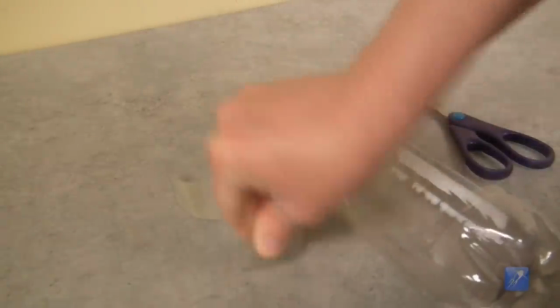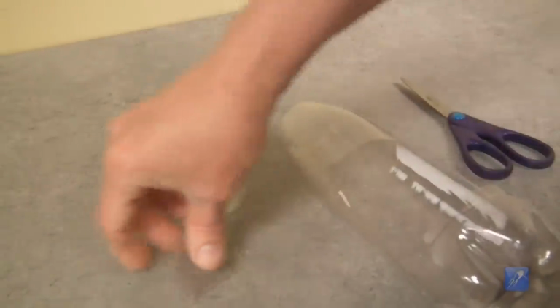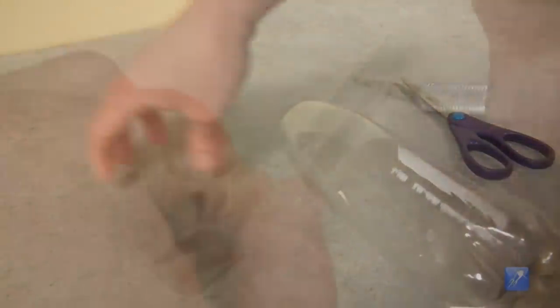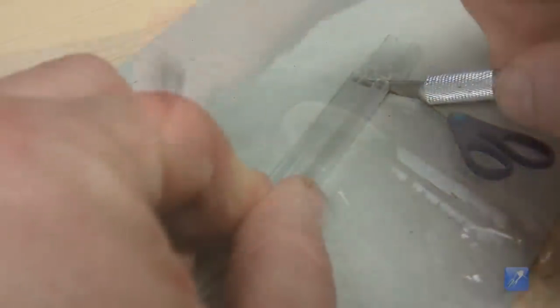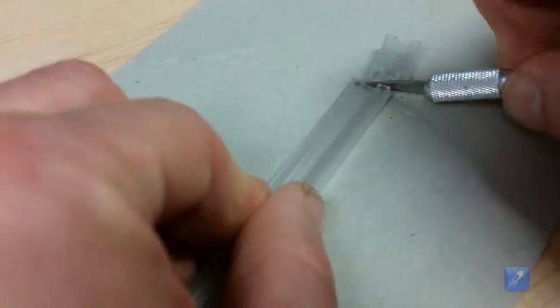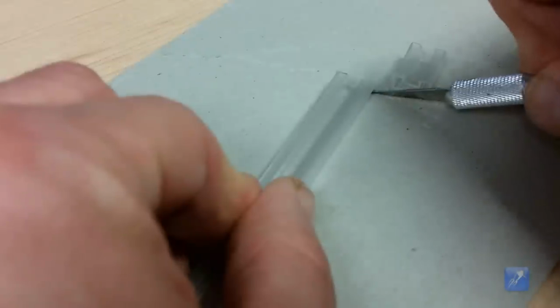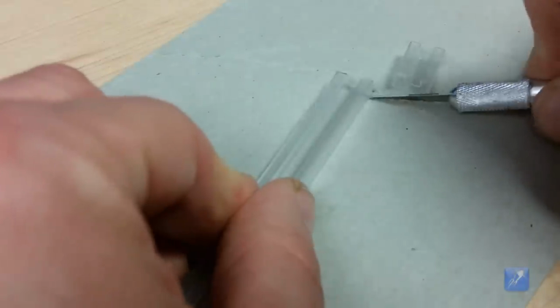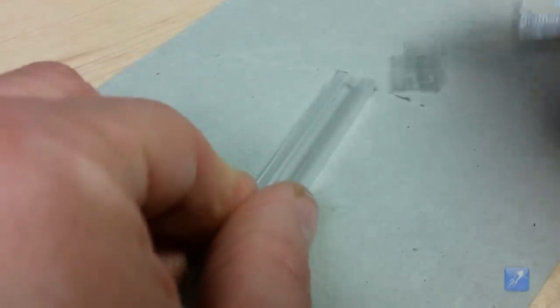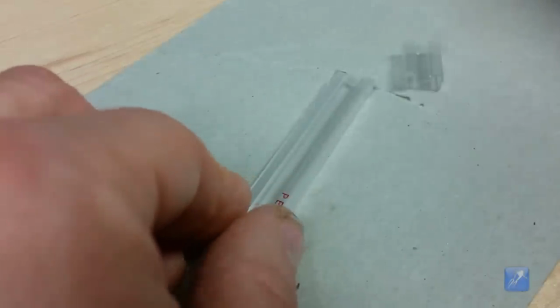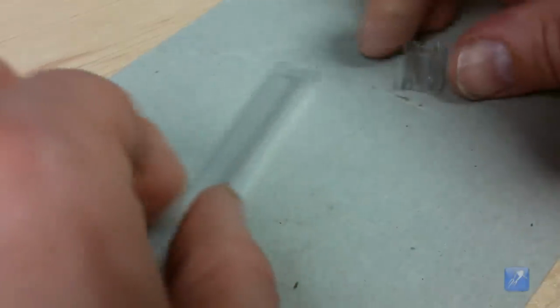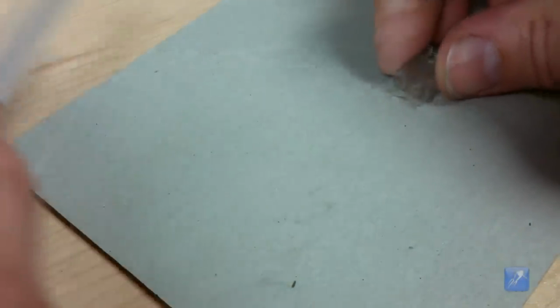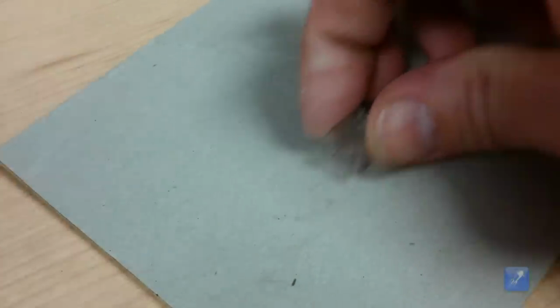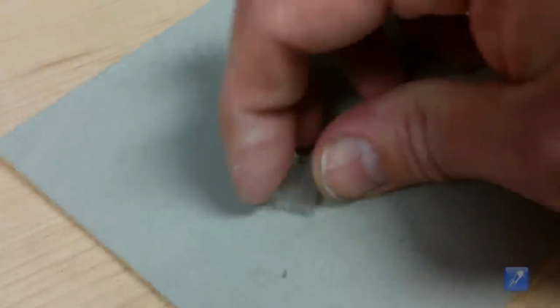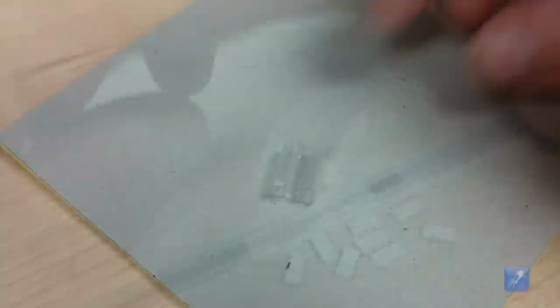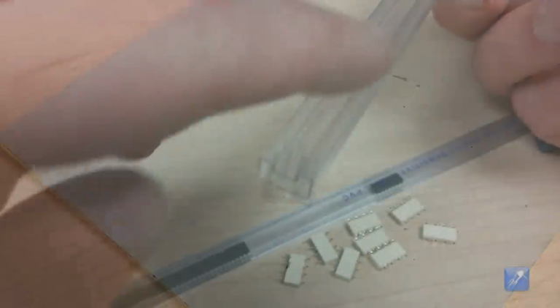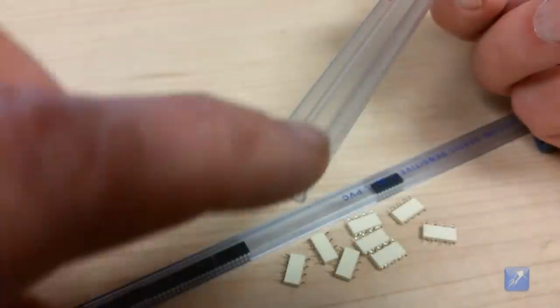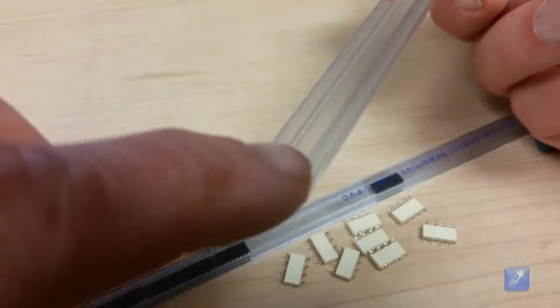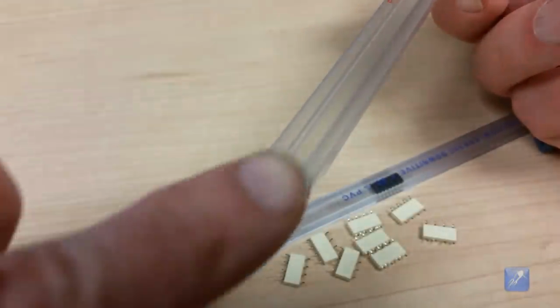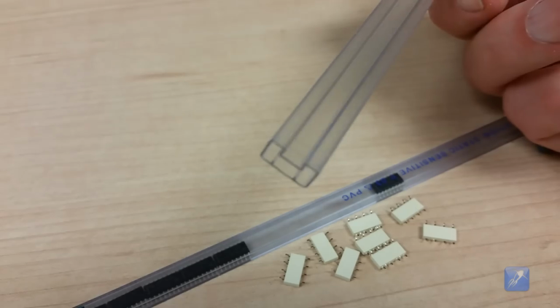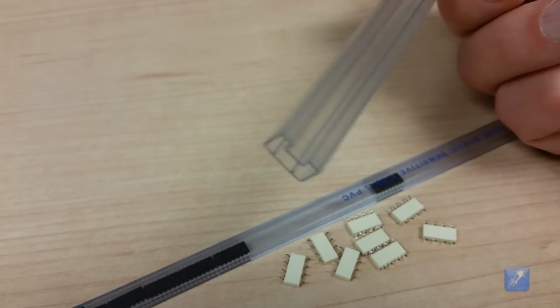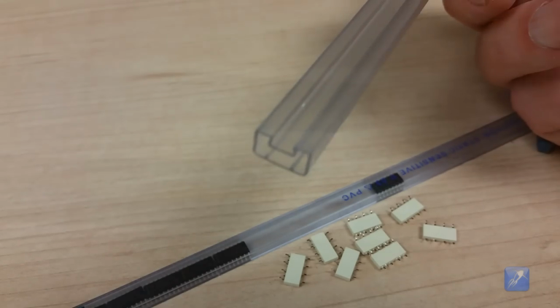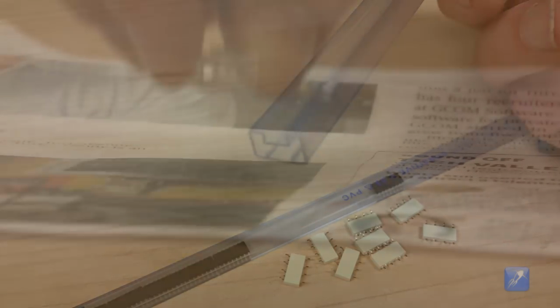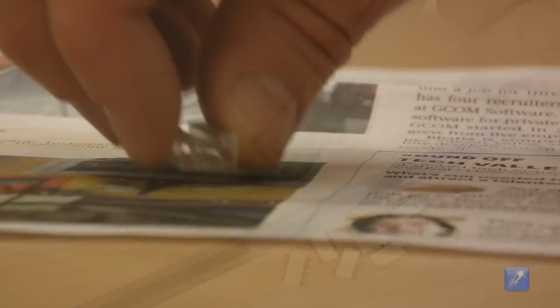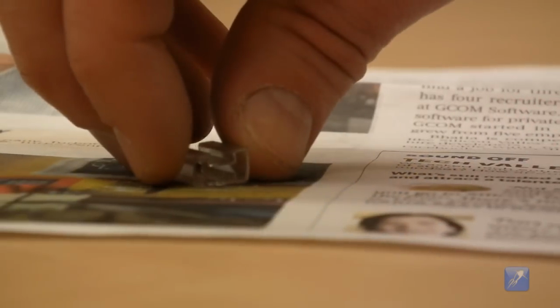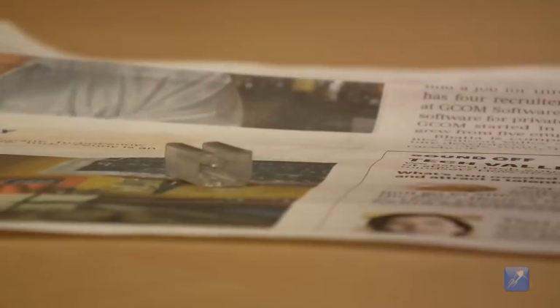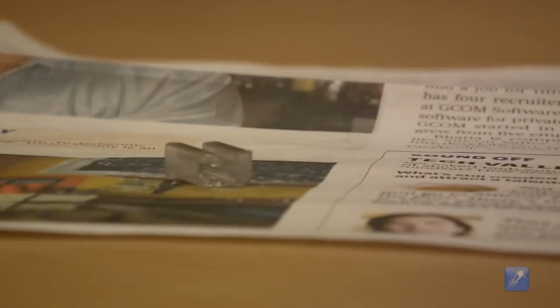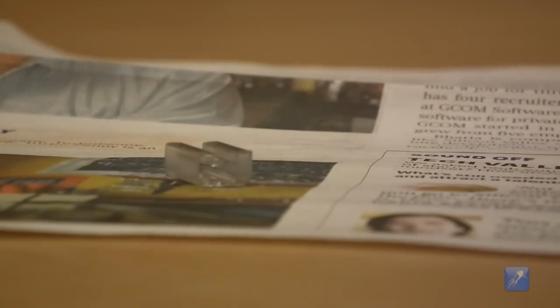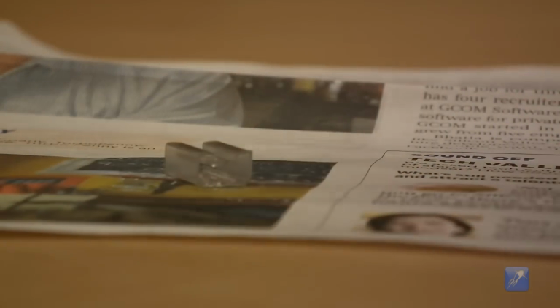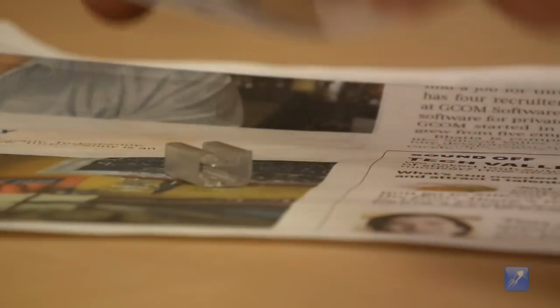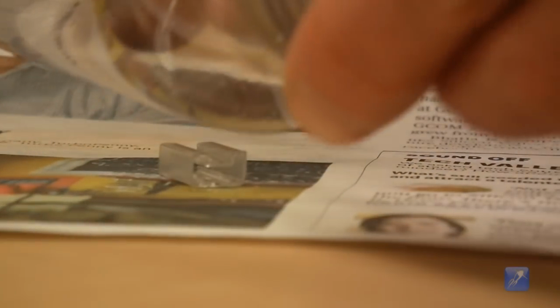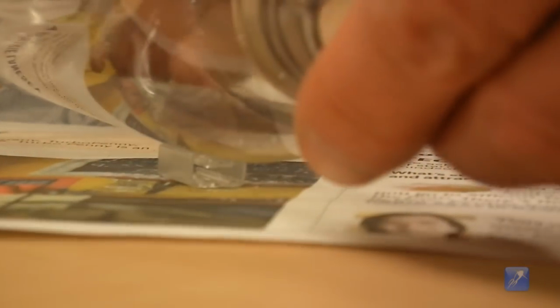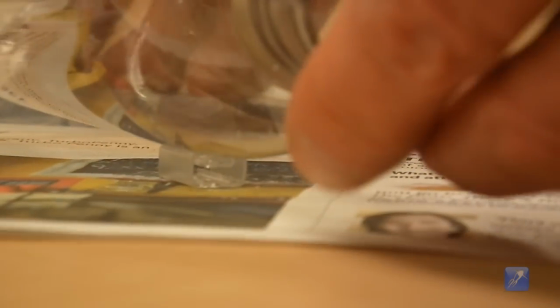Before you start laminating your rocket you will need to make some spacers to raise the rocket off the table while the resin is curing. We like to cut up small sections of integrated circuit storage tubes and use them as spacers to keep the wet resin from touching the table.